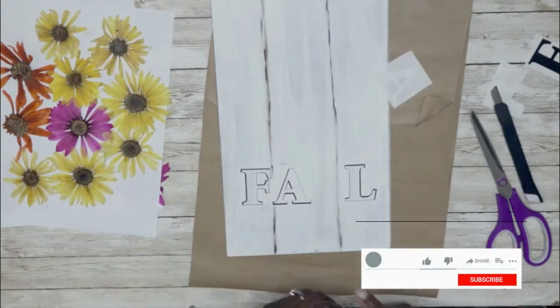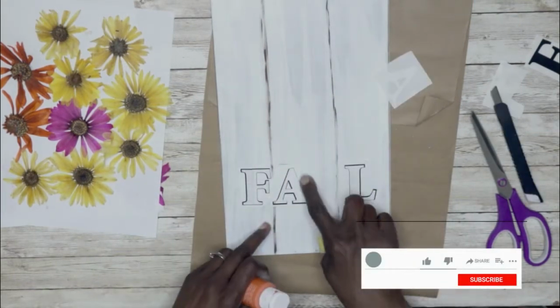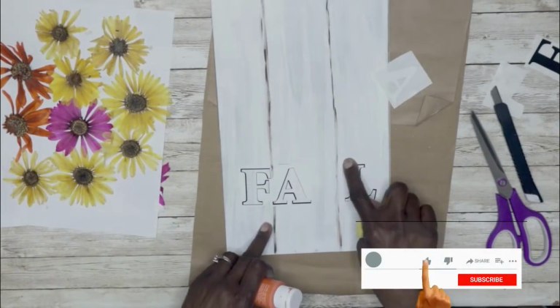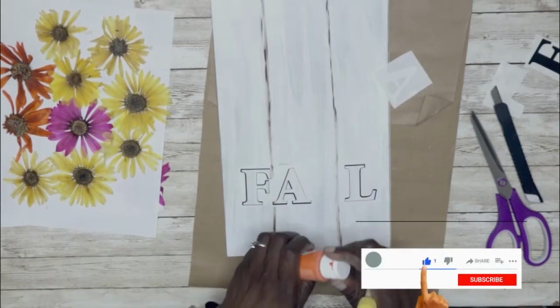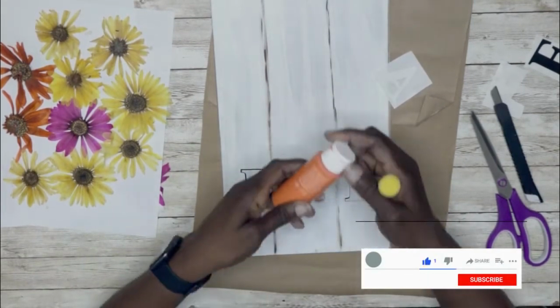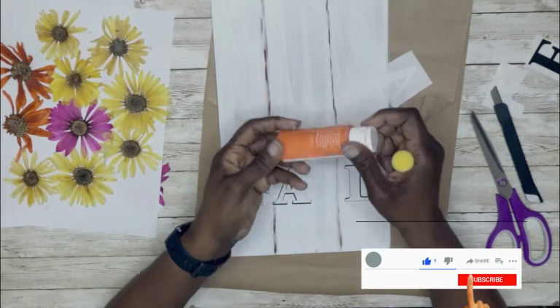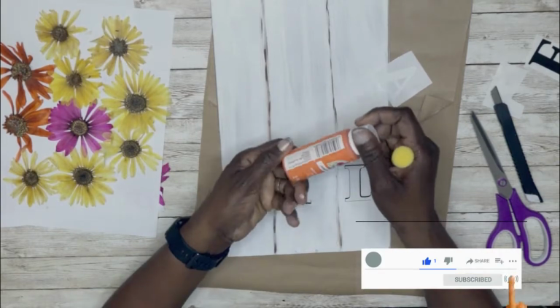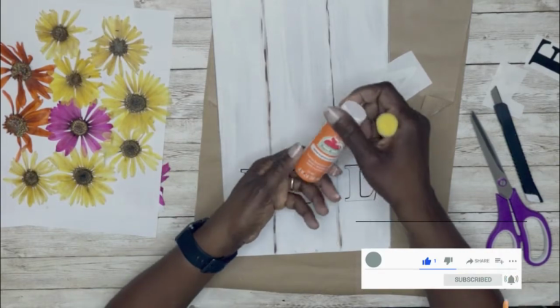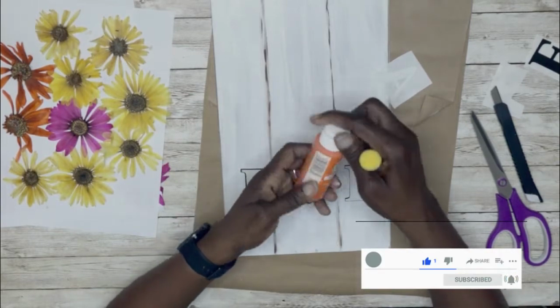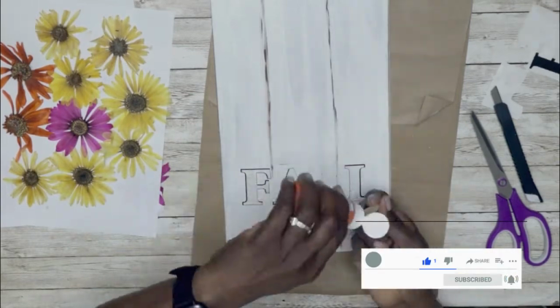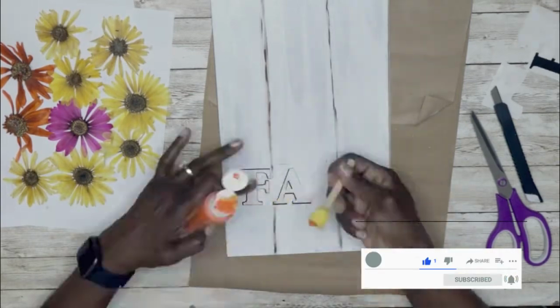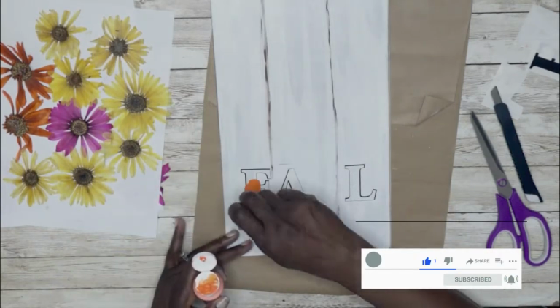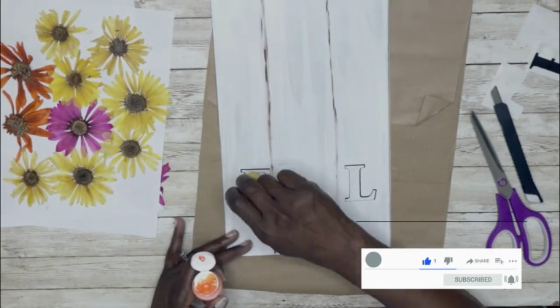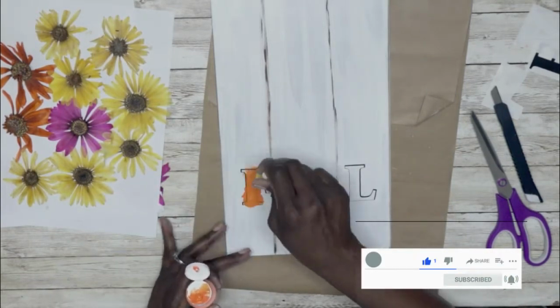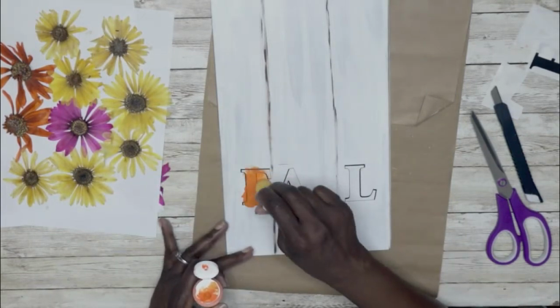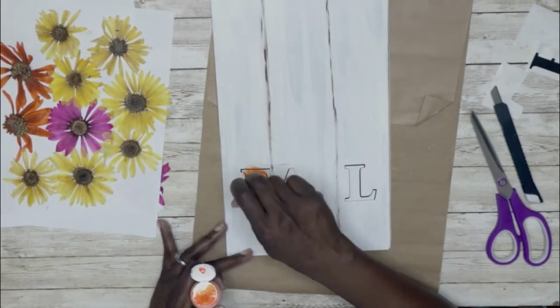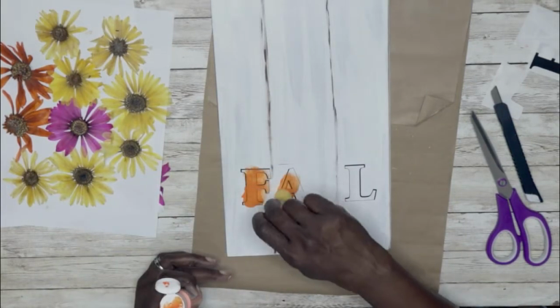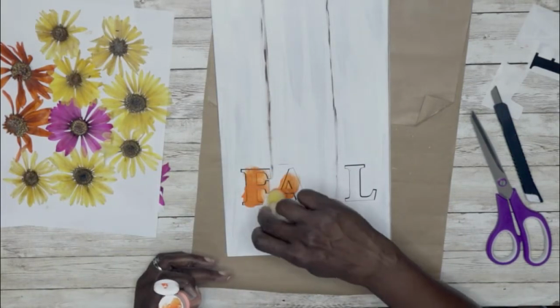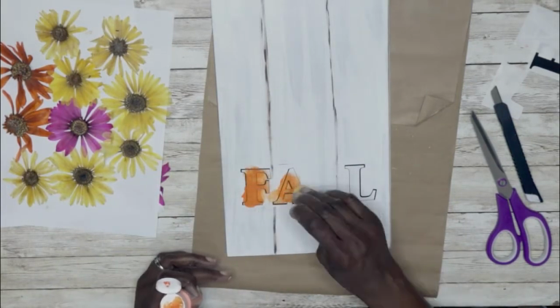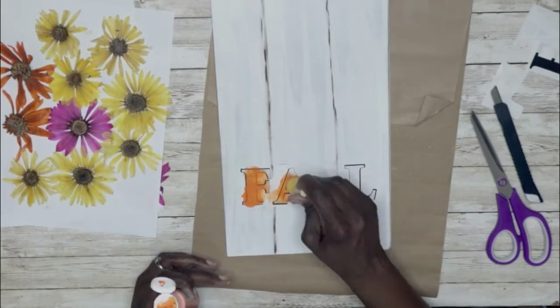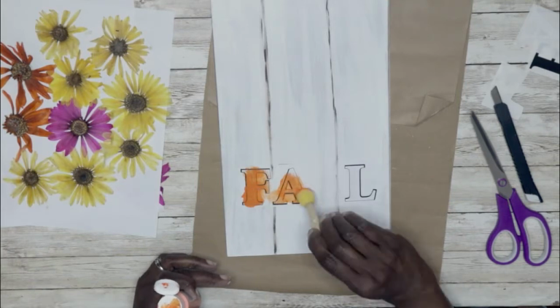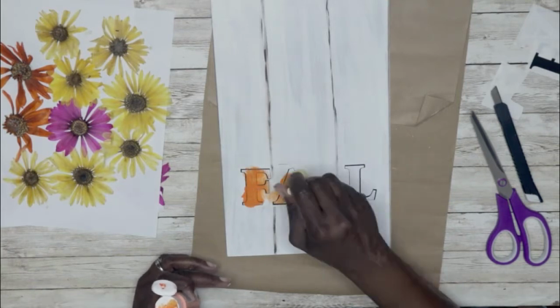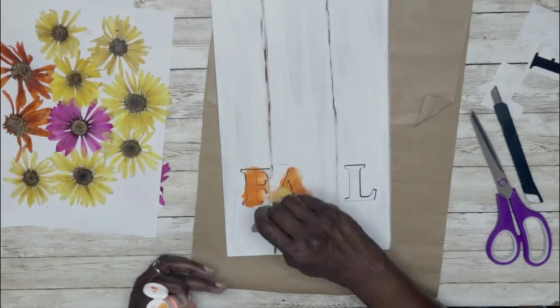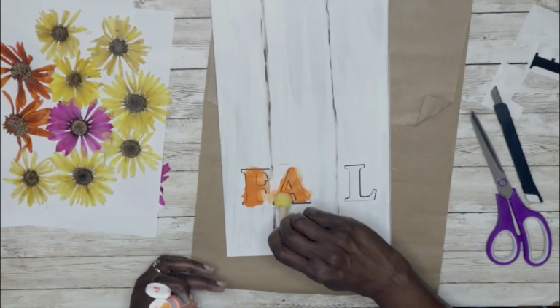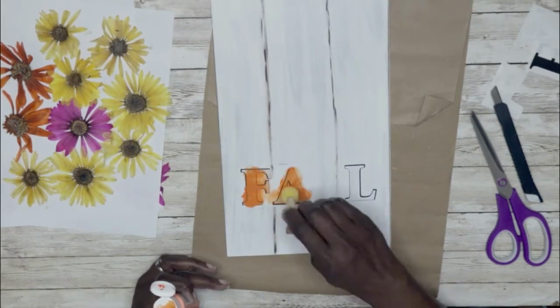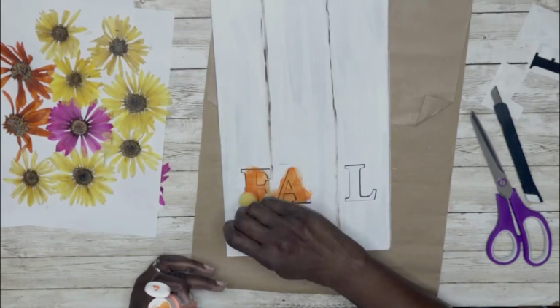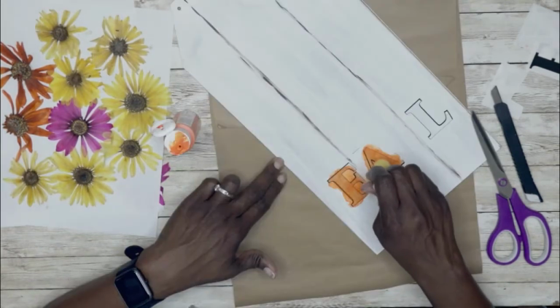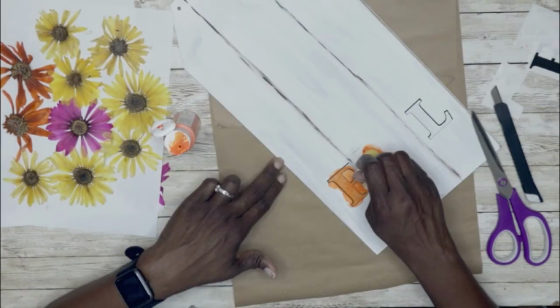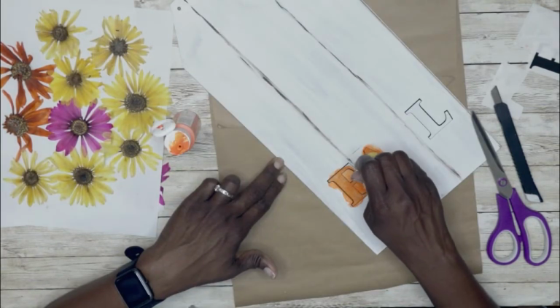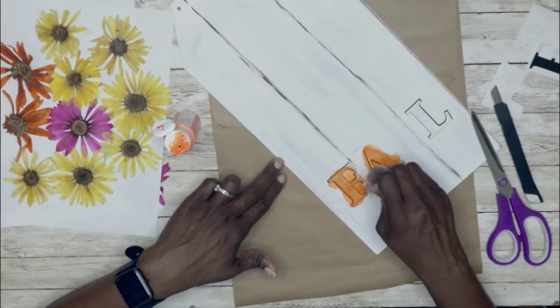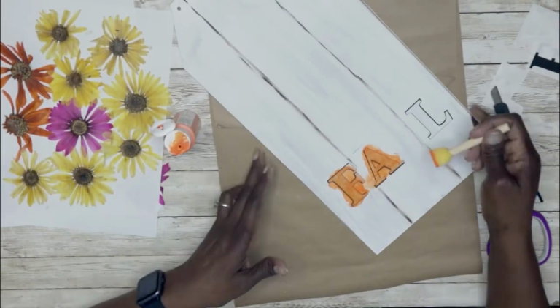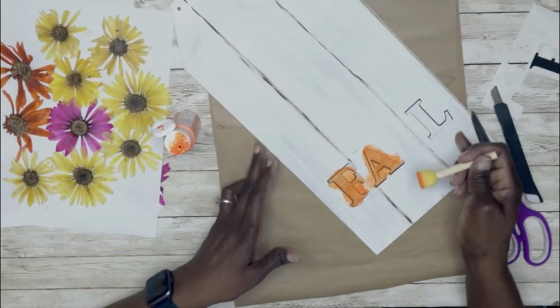I'm going in with some orange paint using a dauber. You want to make sure the paint is going on the inside of the stencil, because if you go on the outside you'll have to touch it up with the white paint.